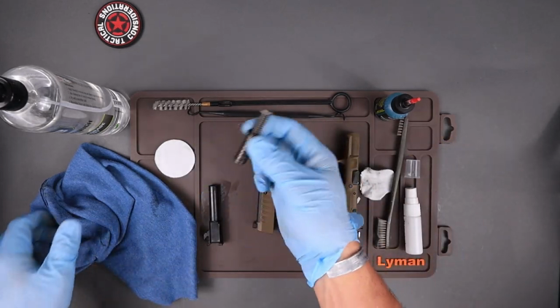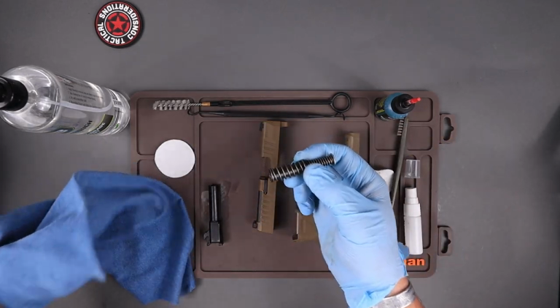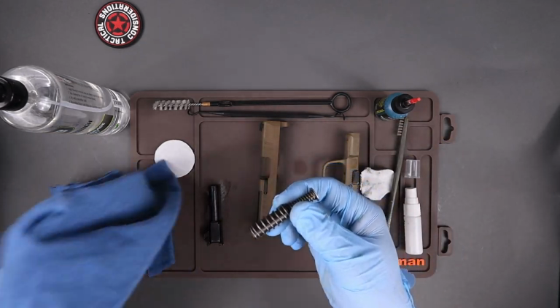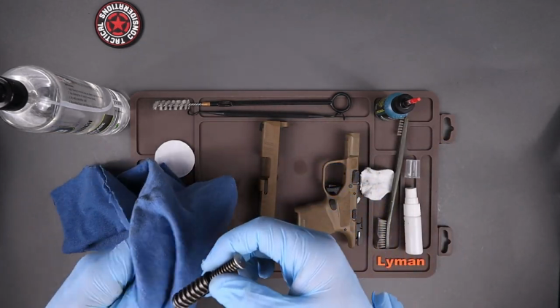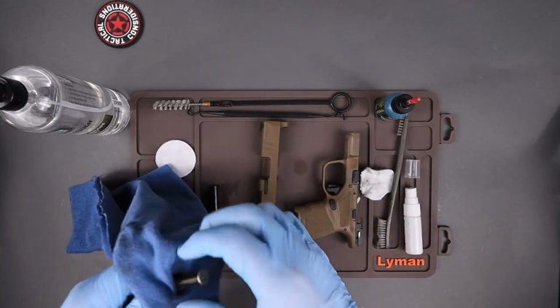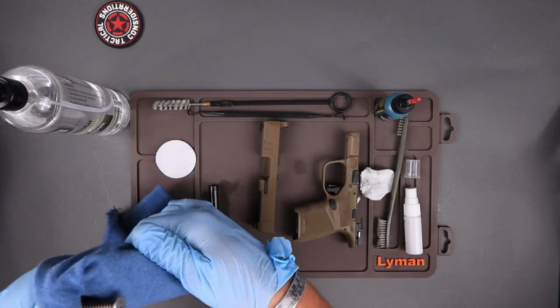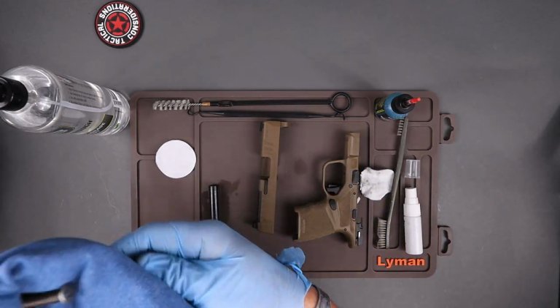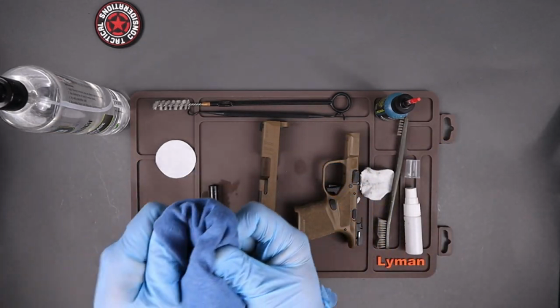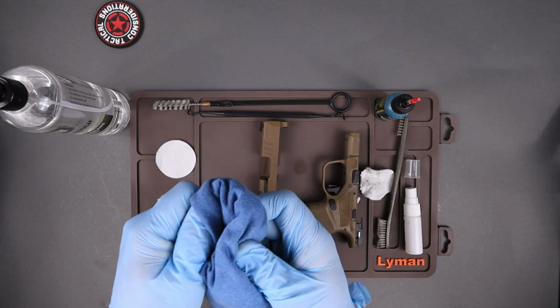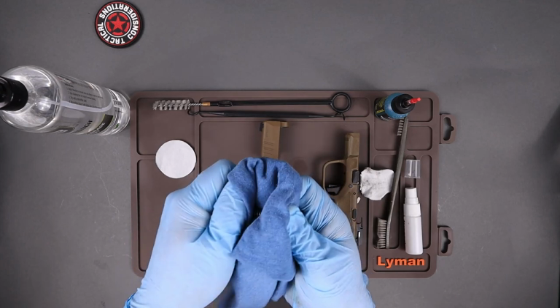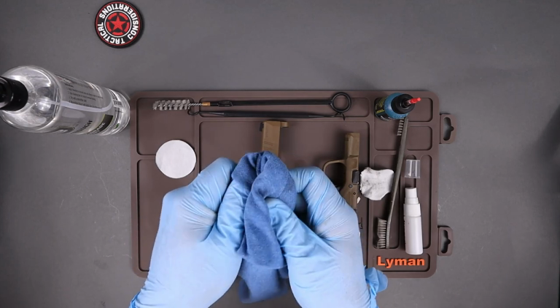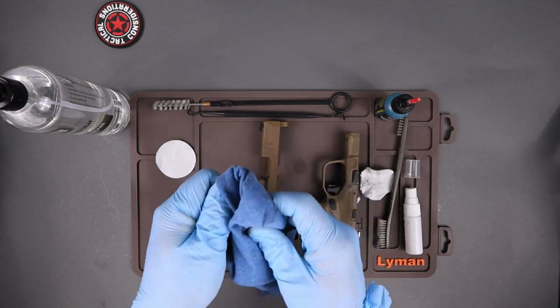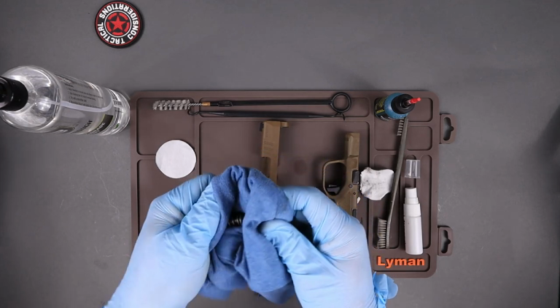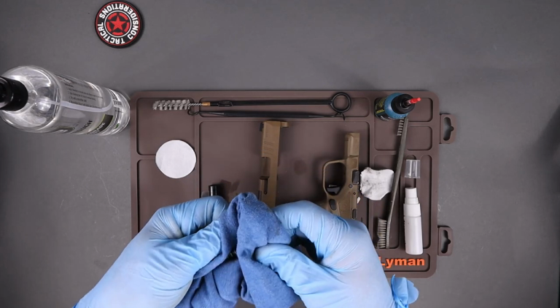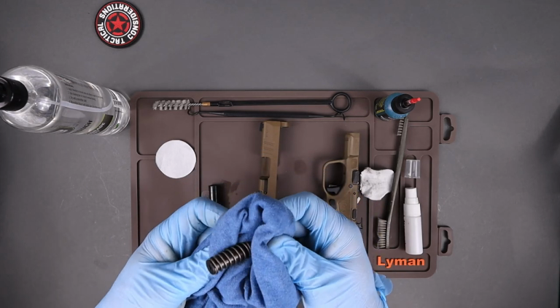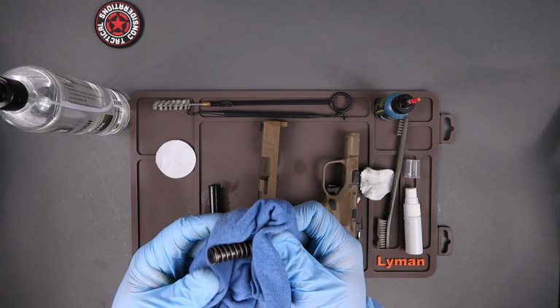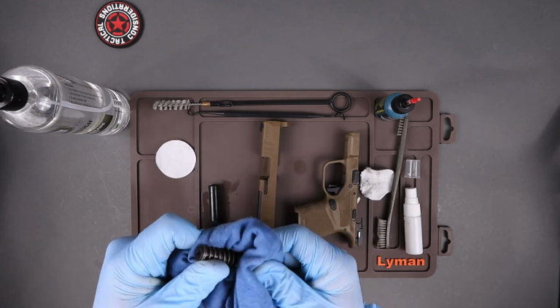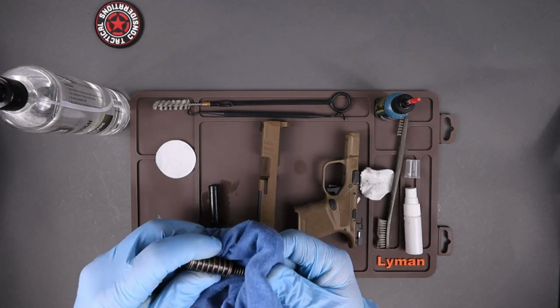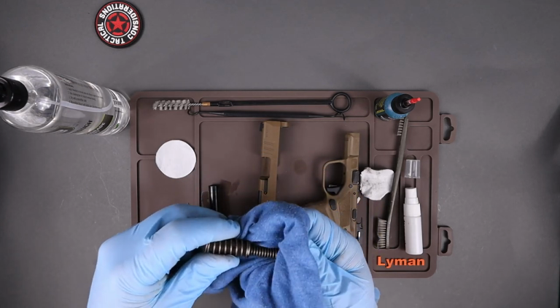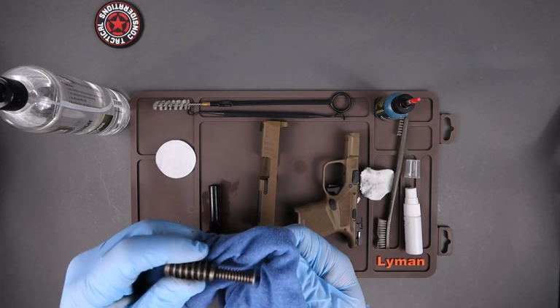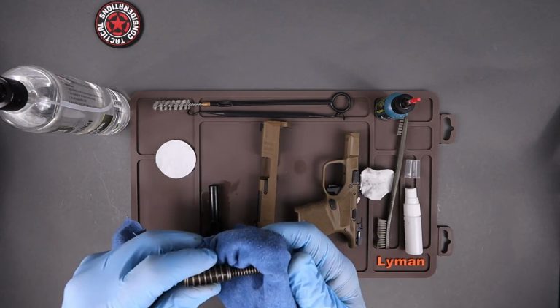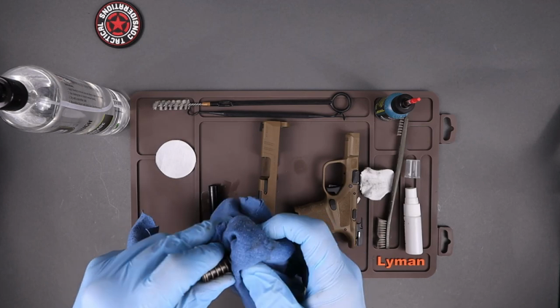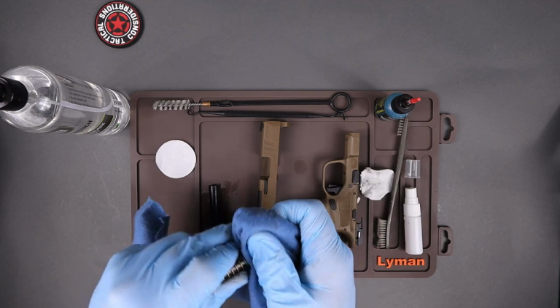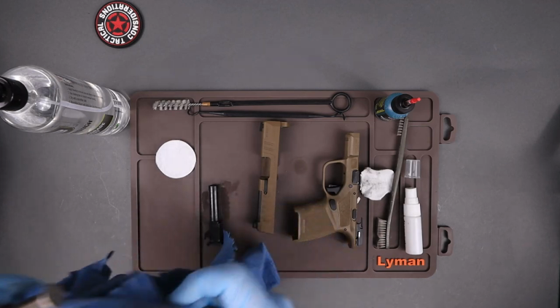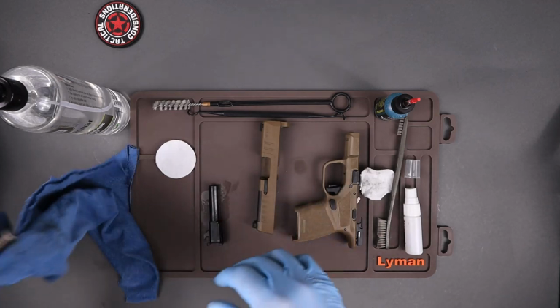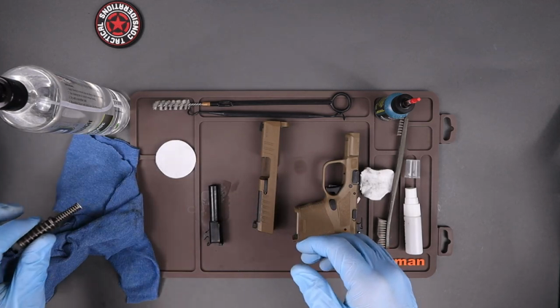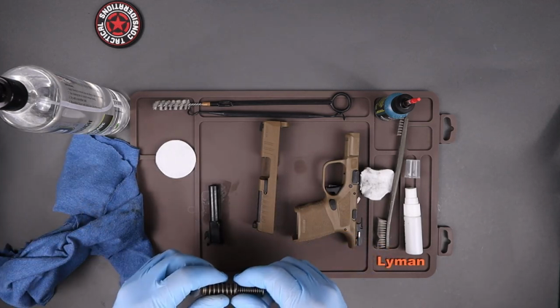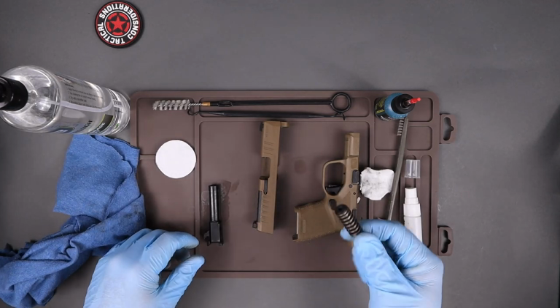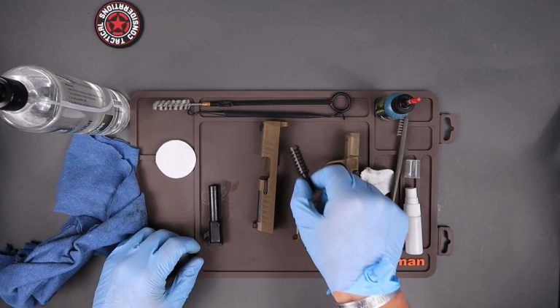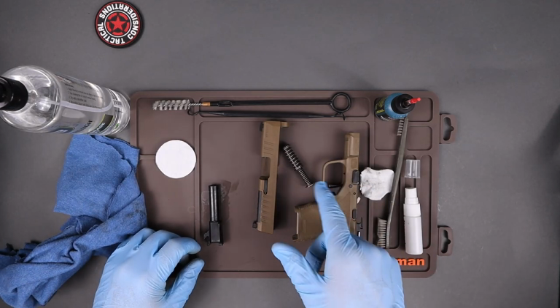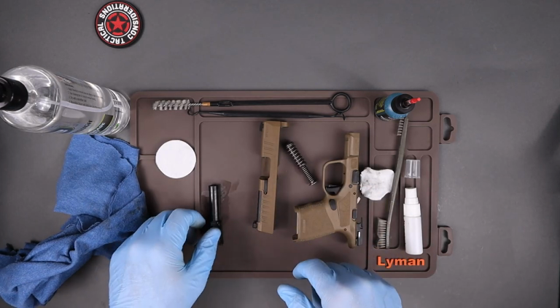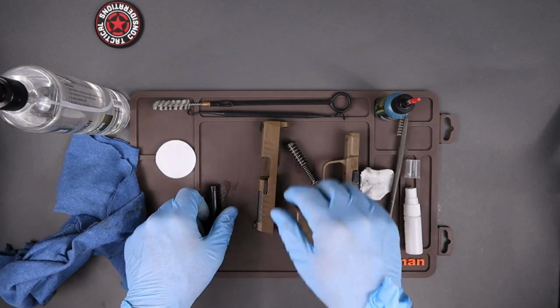Grab your recoil spring guide rod and just wipe it down. You don't need to do anything crazy with this — just wipe it down, get any excess stuff off, and if there are chunks on there, knock them off with a brush.